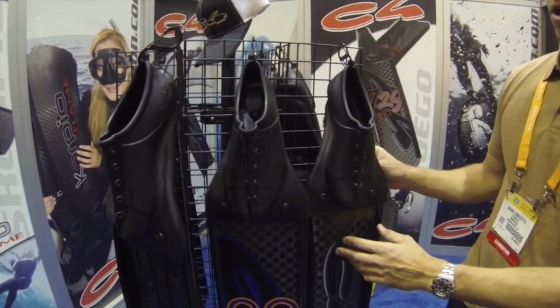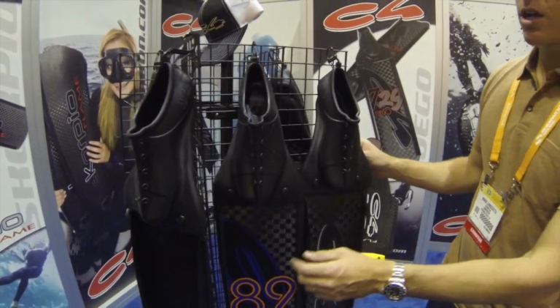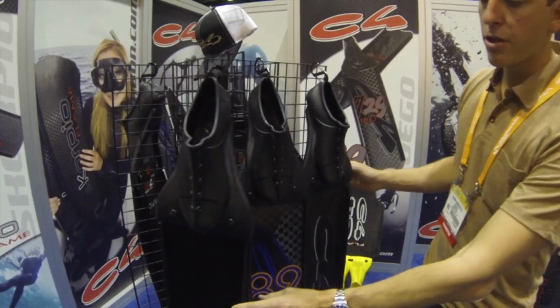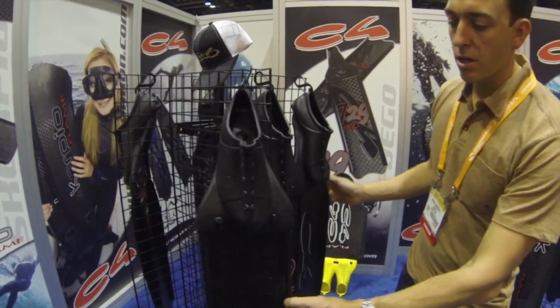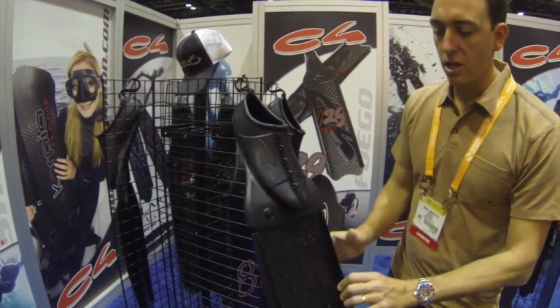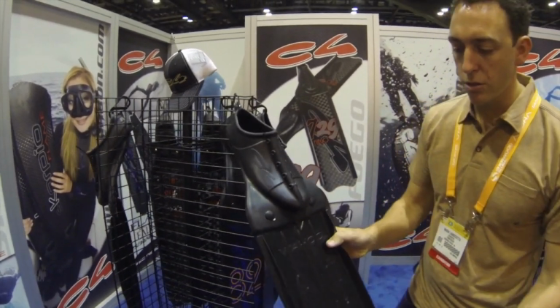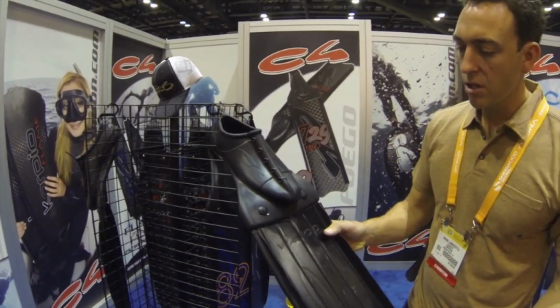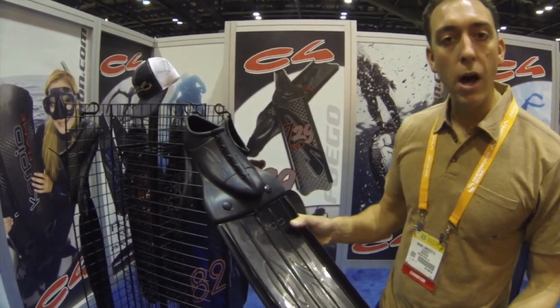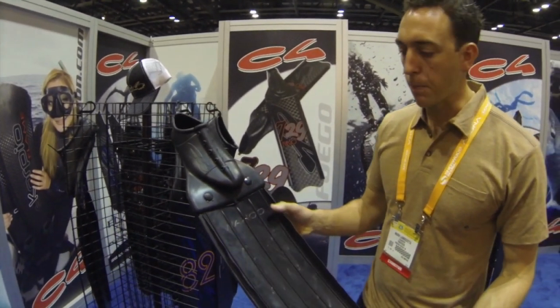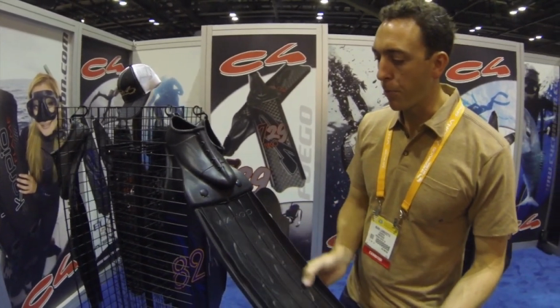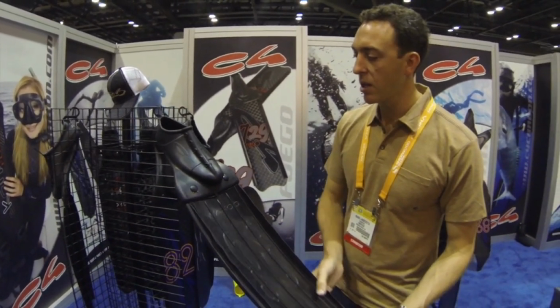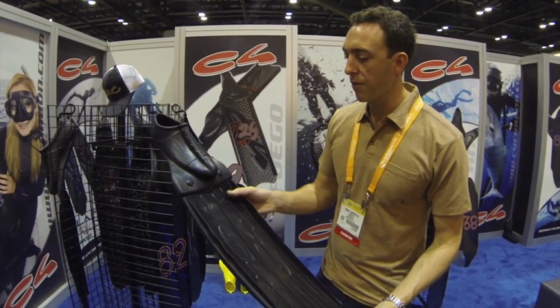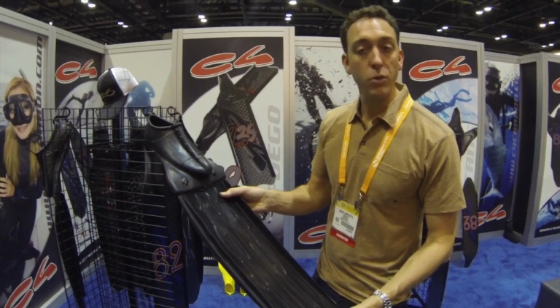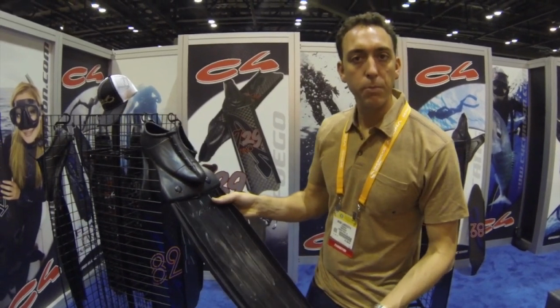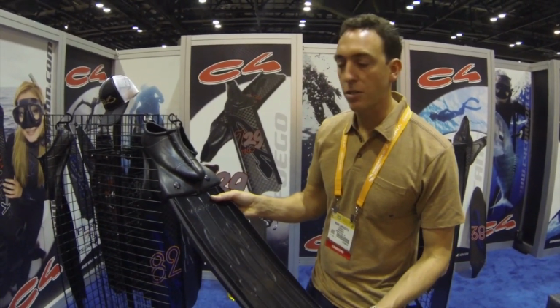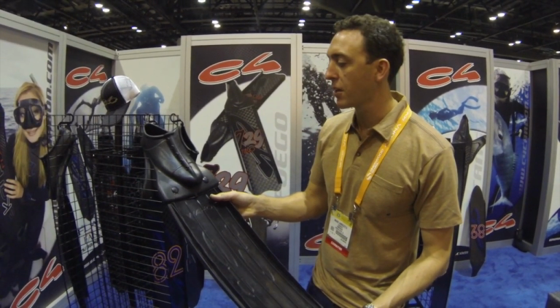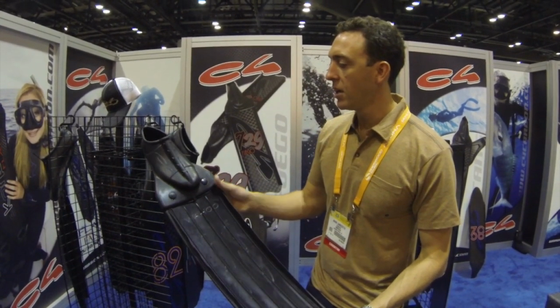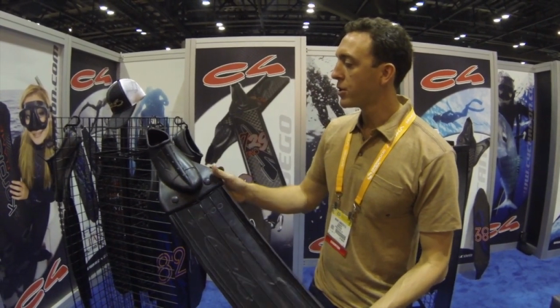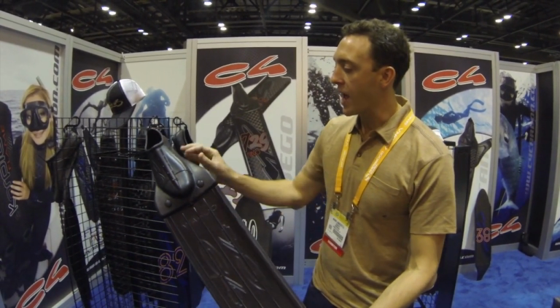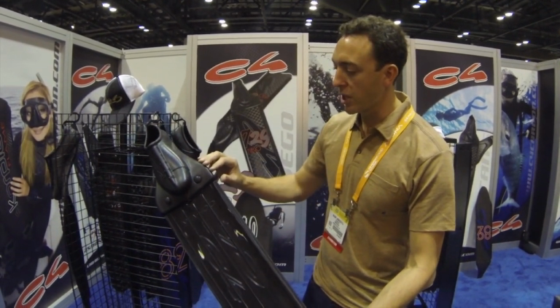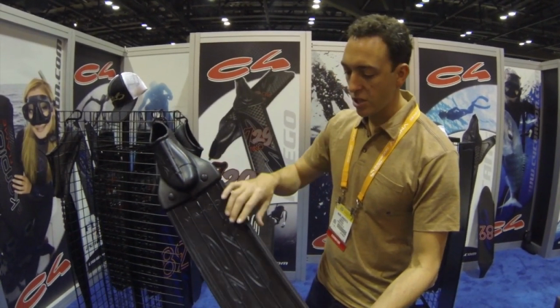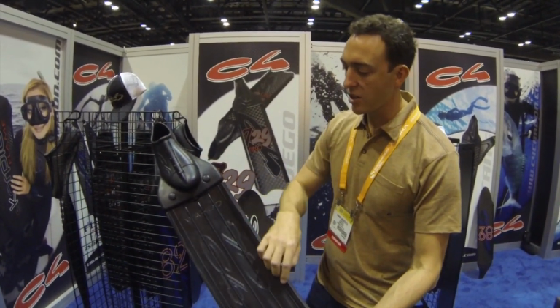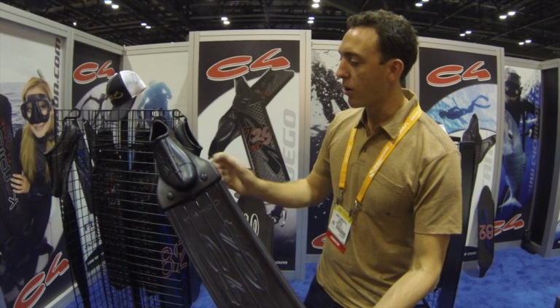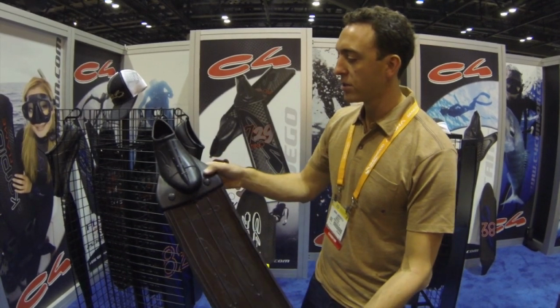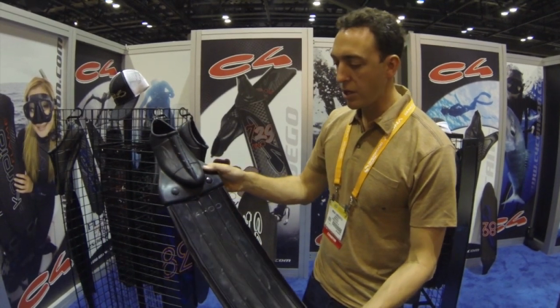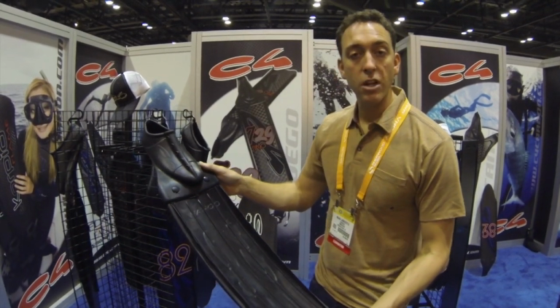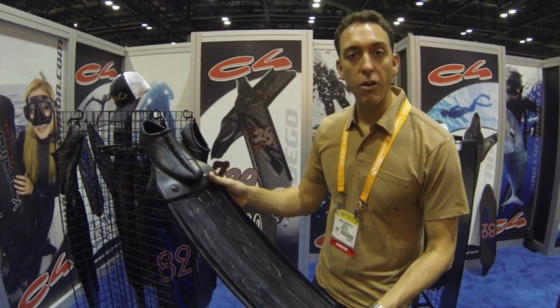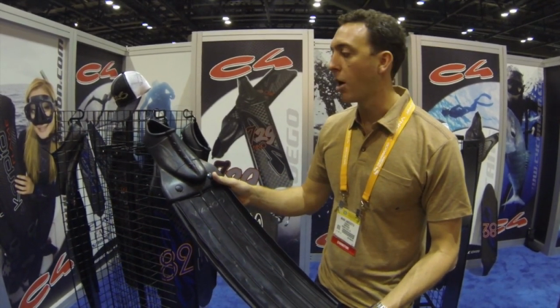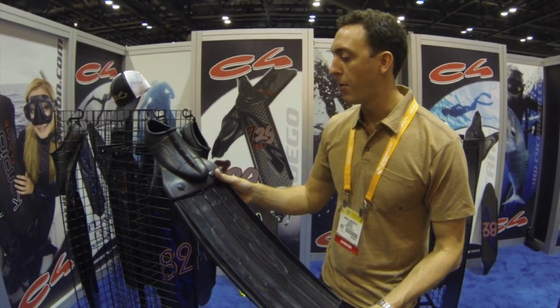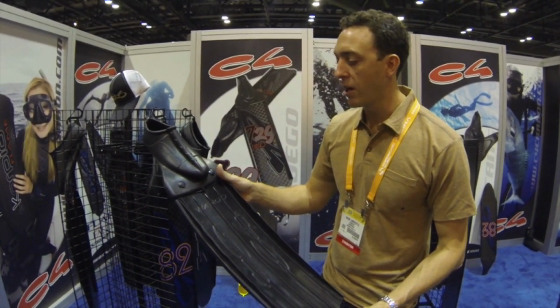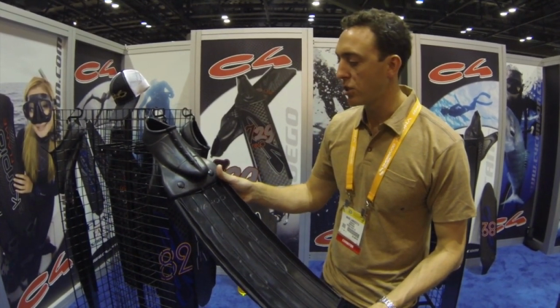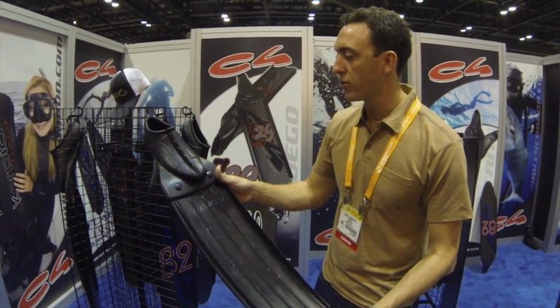C4, this year, has introduced the Wahoo. It's a polypropylene fin, which basically is a plastic fin. It features all the angle changes and the same water rails that it uses on its higher-end carbon fiber fin lines, which it's famous for.